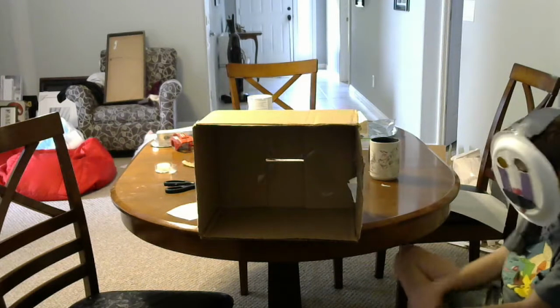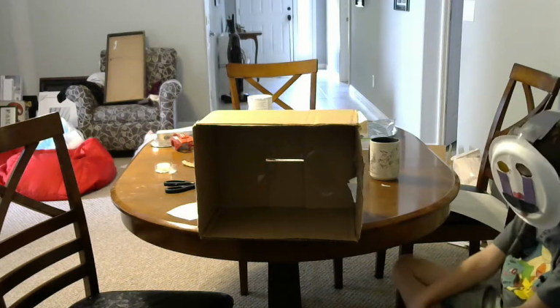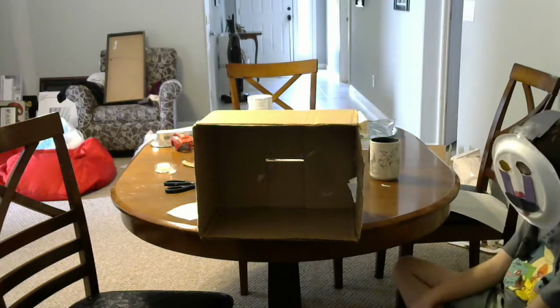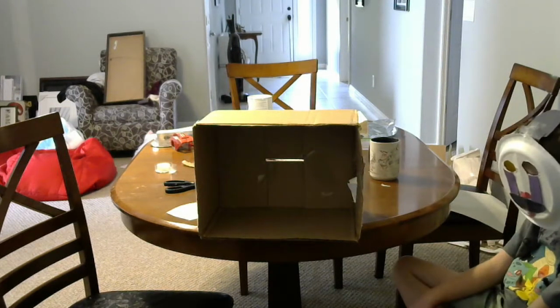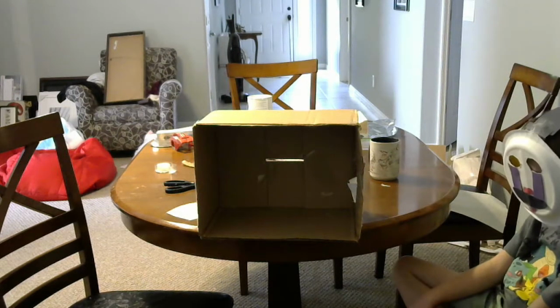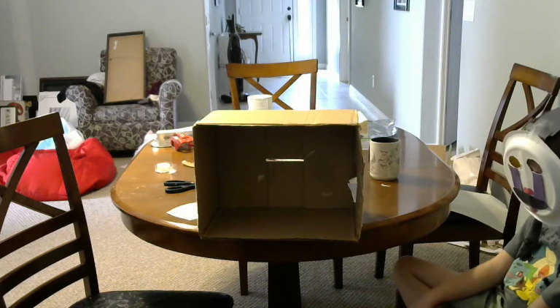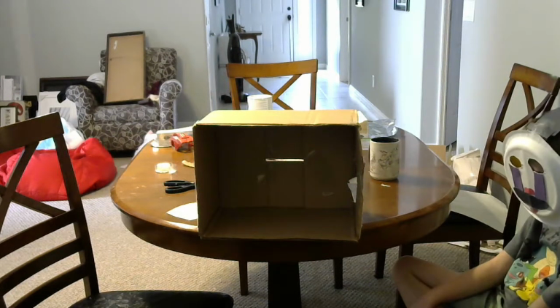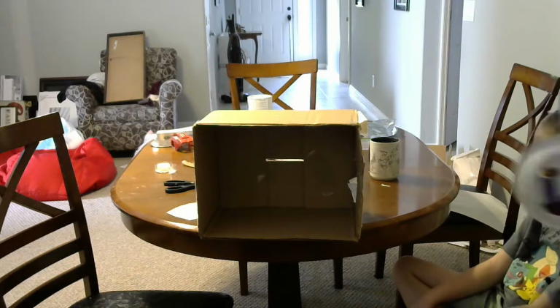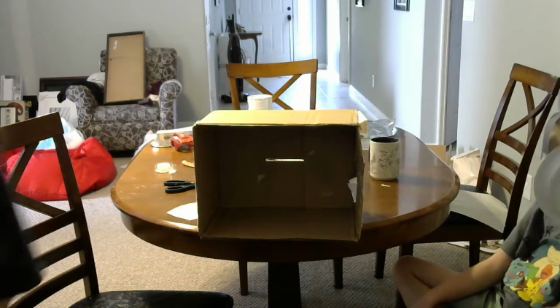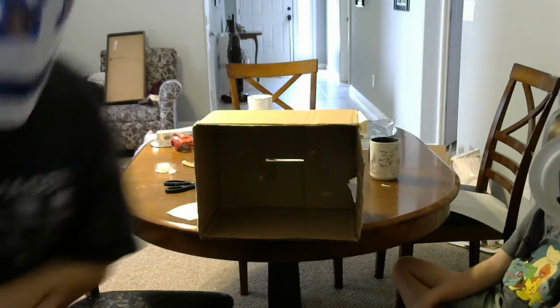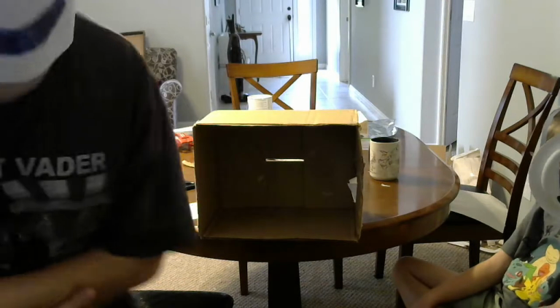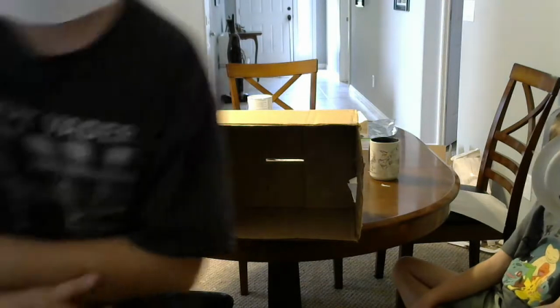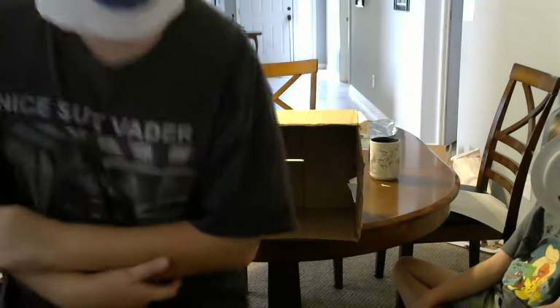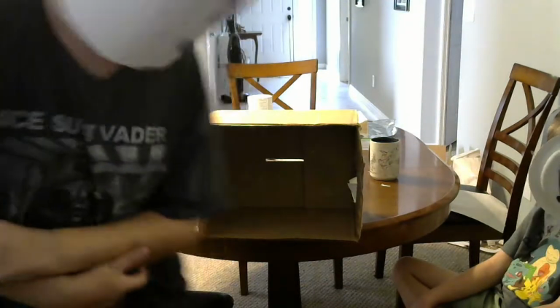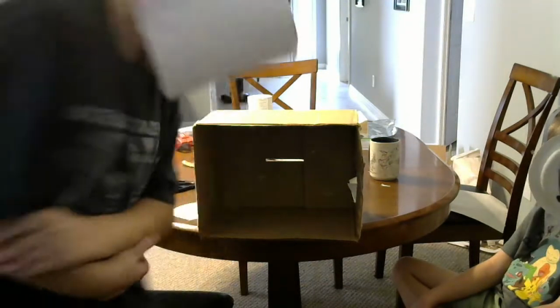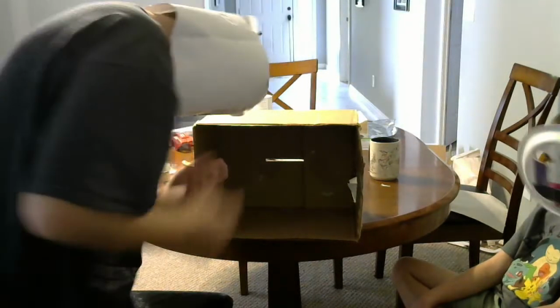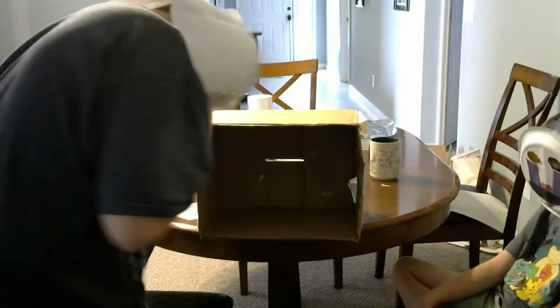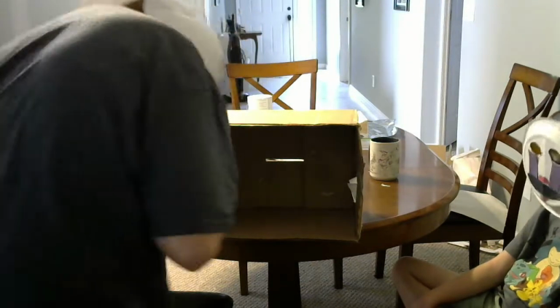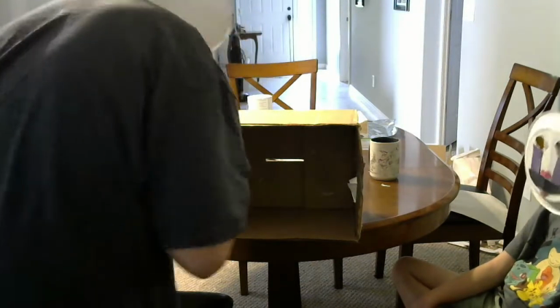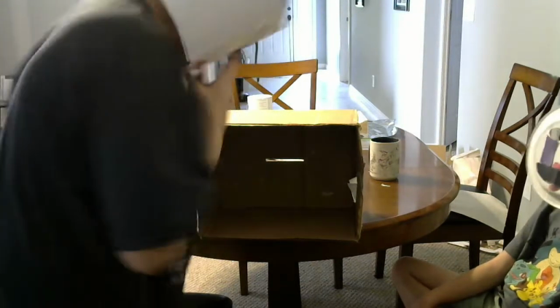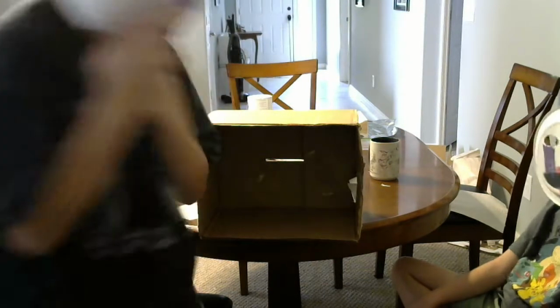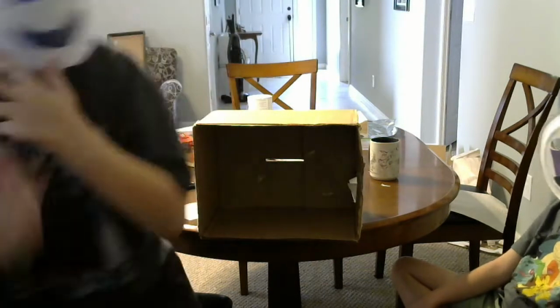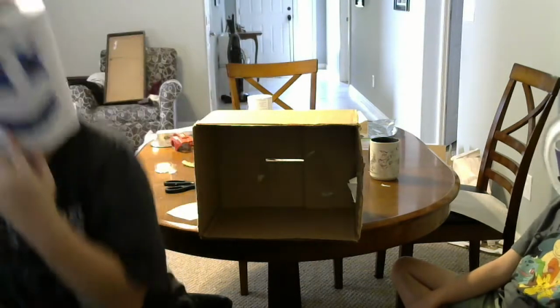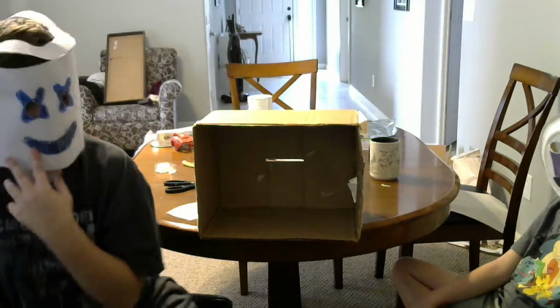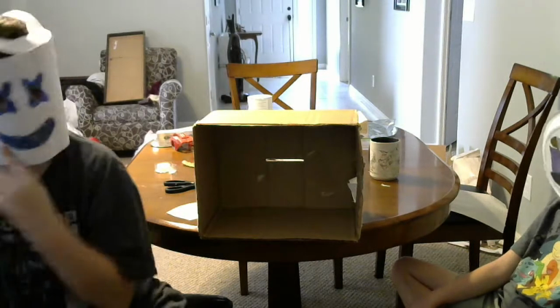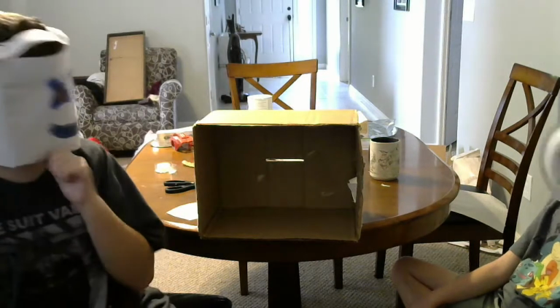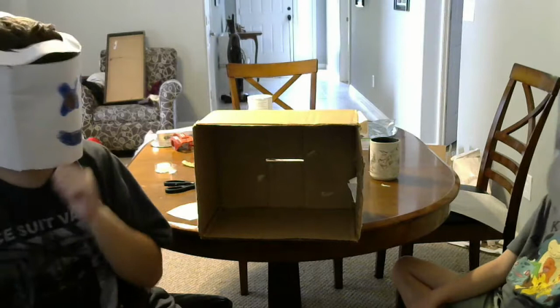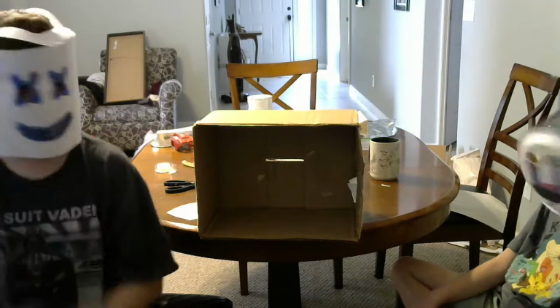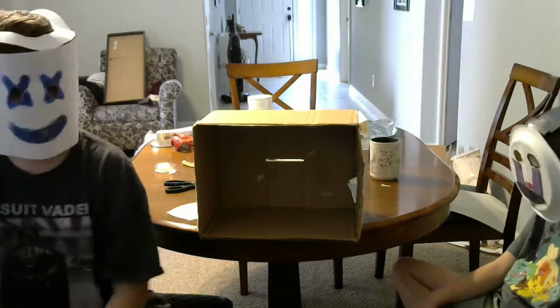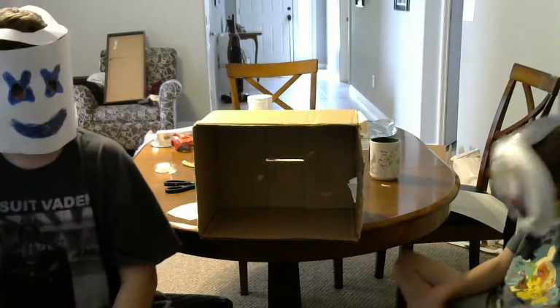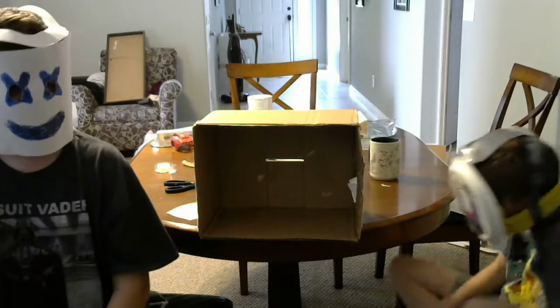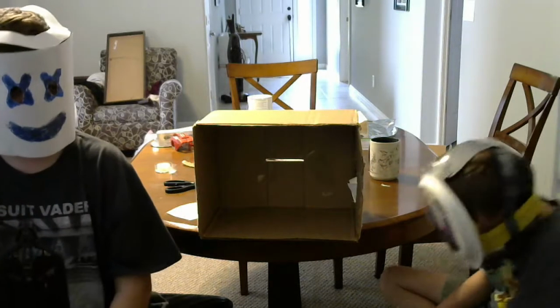Where are Snuggles? No one? Is that you? Yes! I got a new mask.